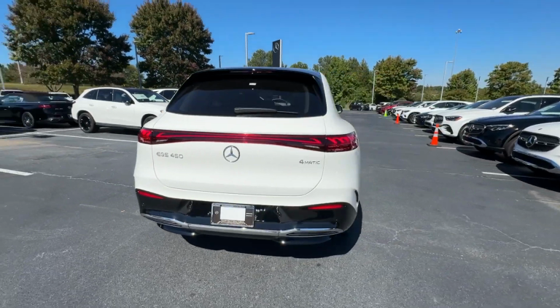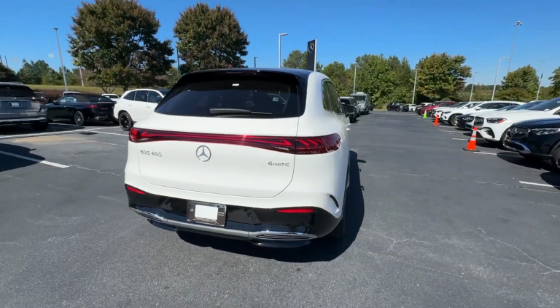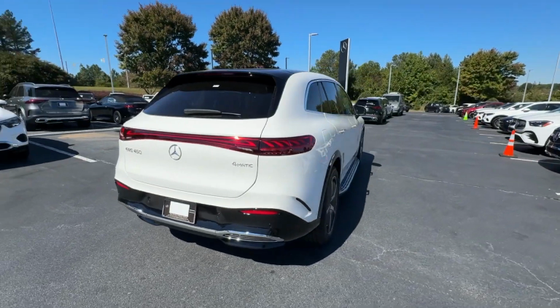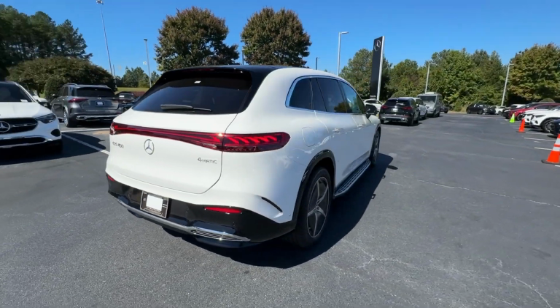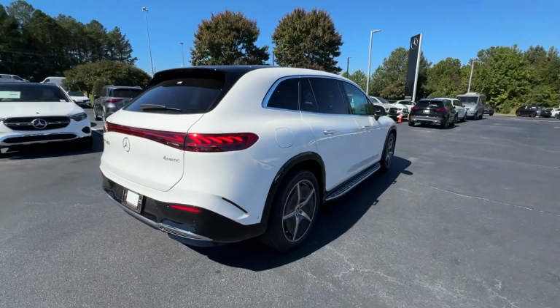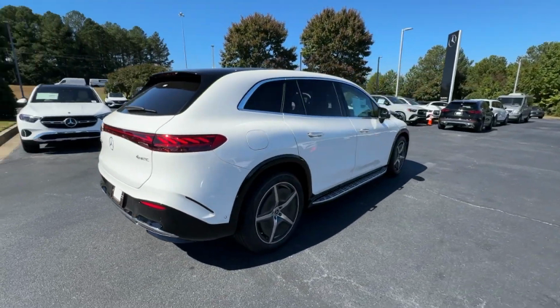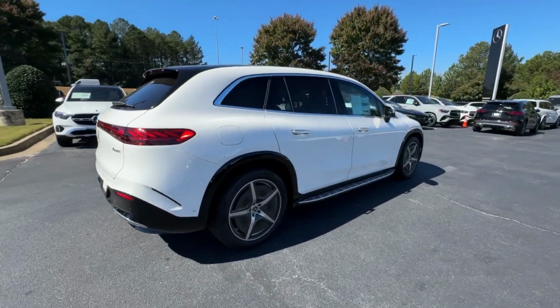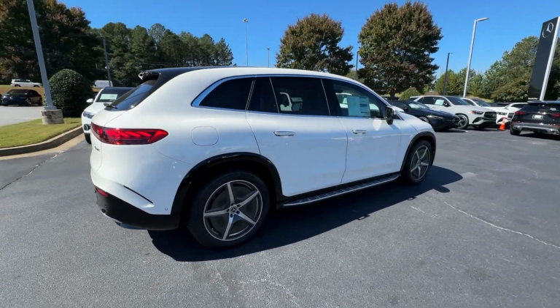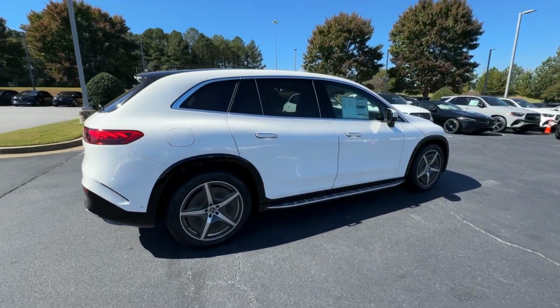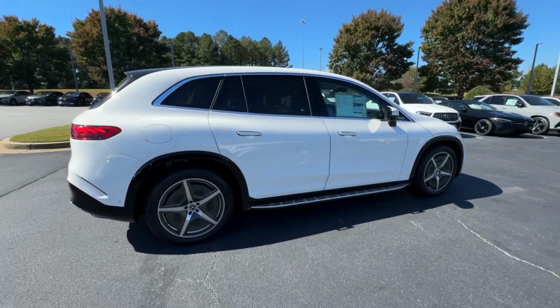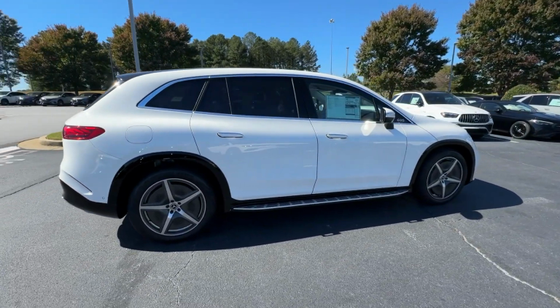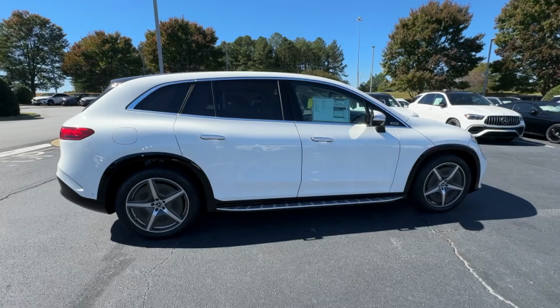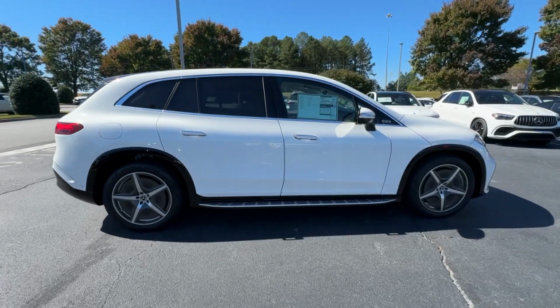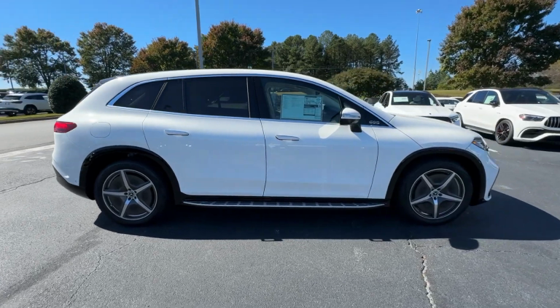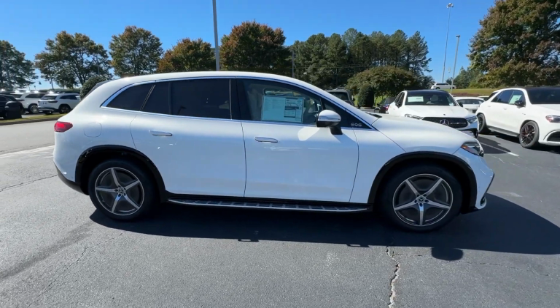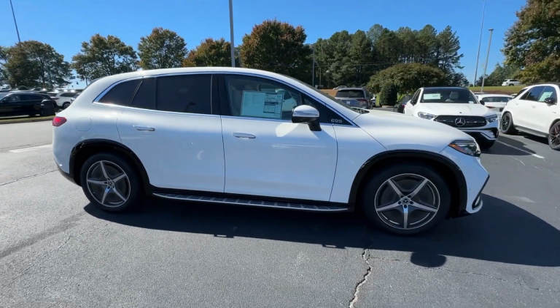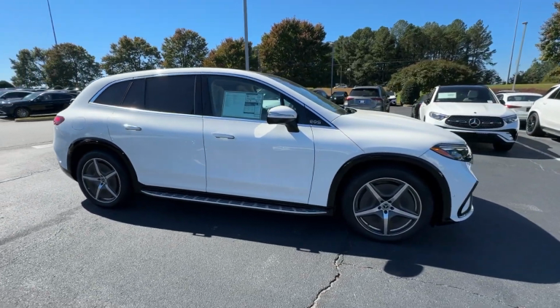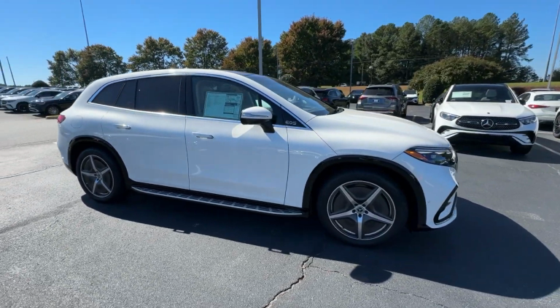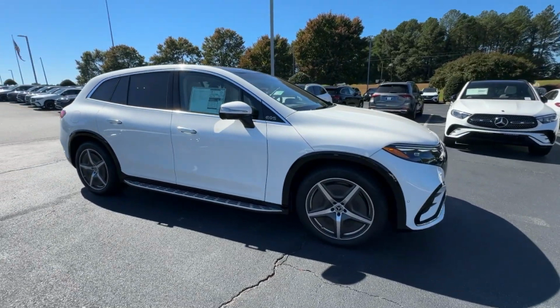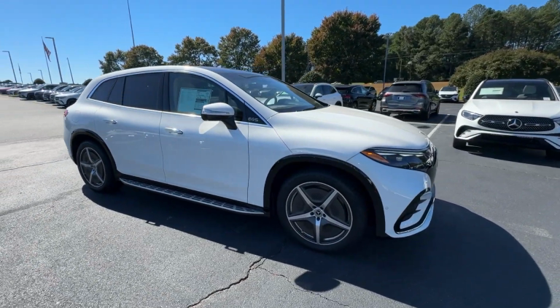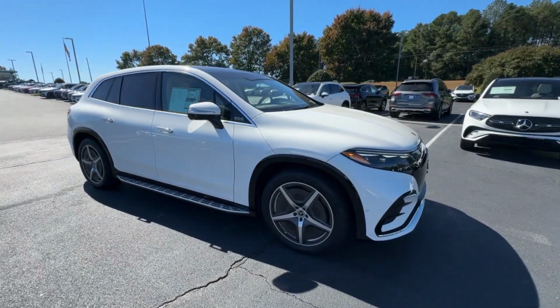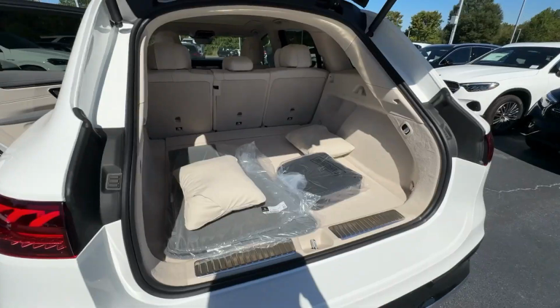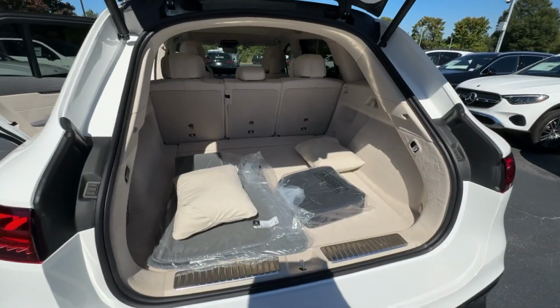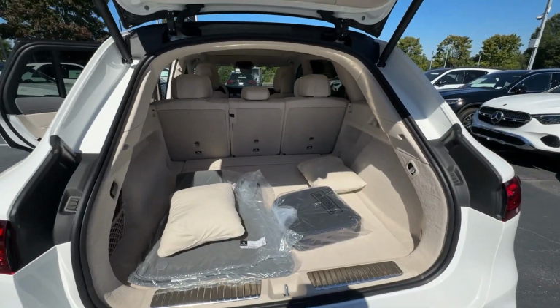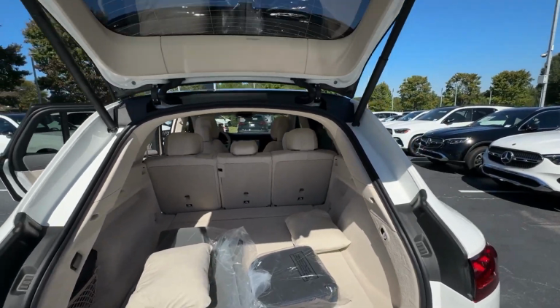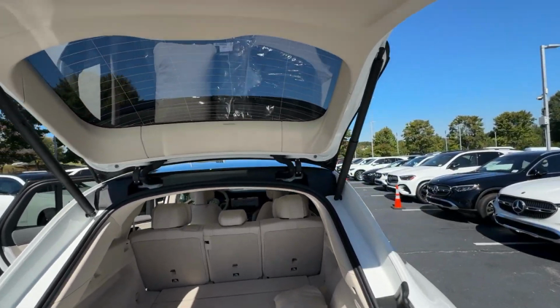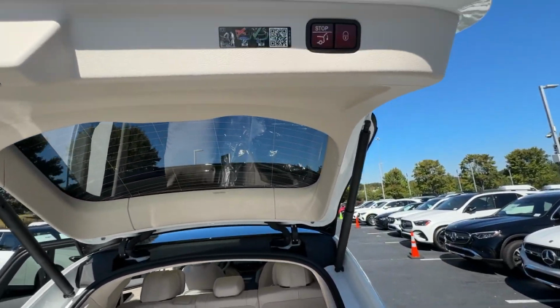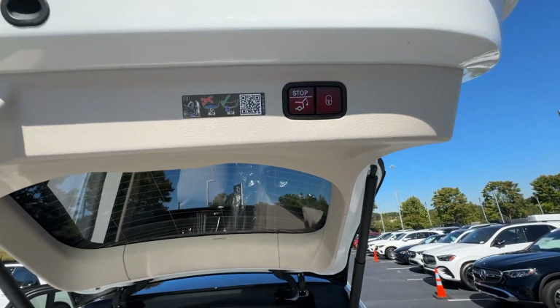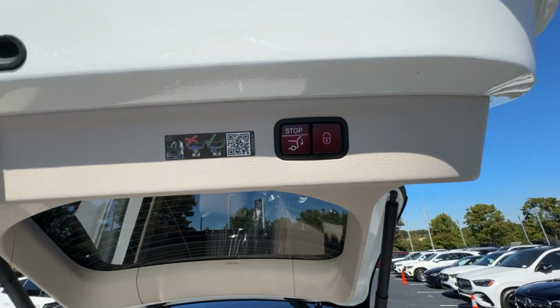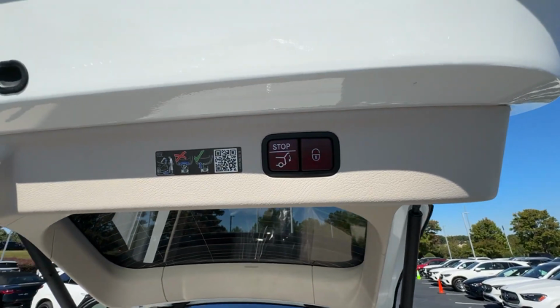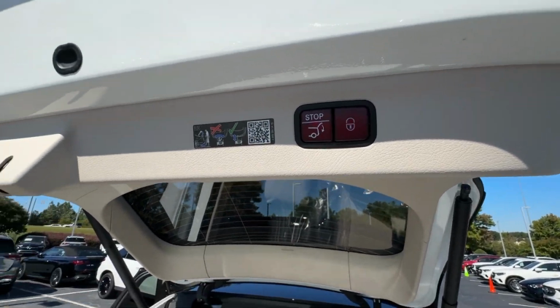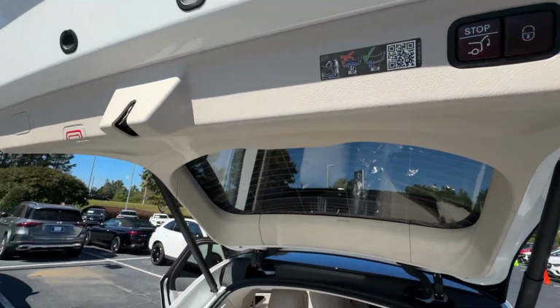These are just some of the great options this vehicle comes with: Apple CarPlay and or Android Auto, panoramic roof, navigation system, keyless entry, and wood grain interior trim.